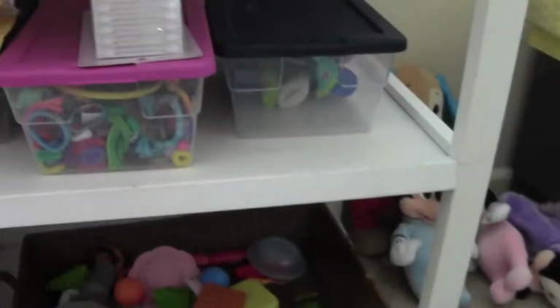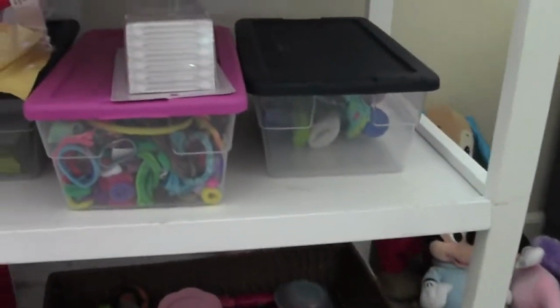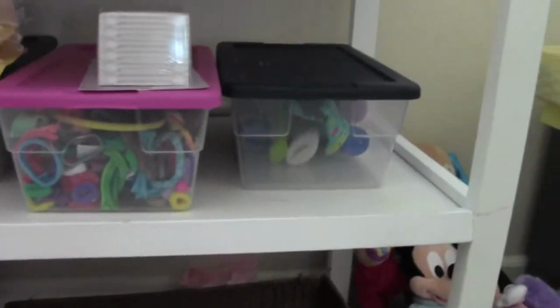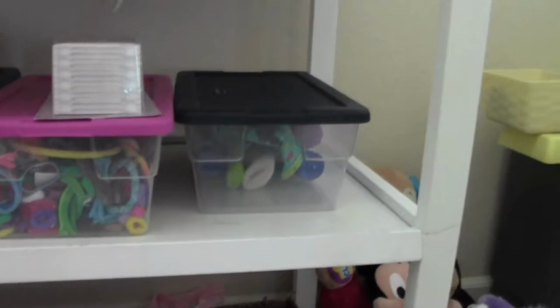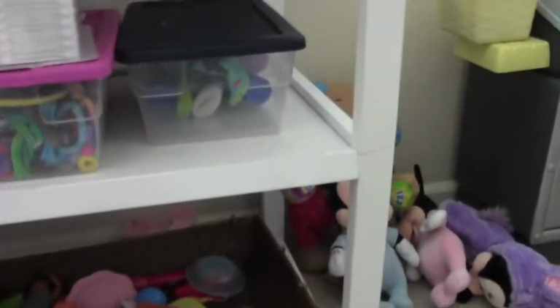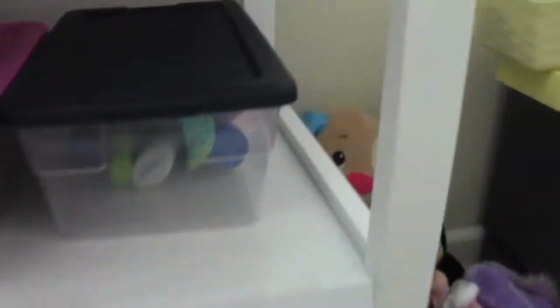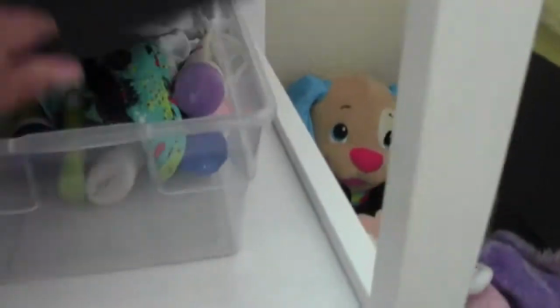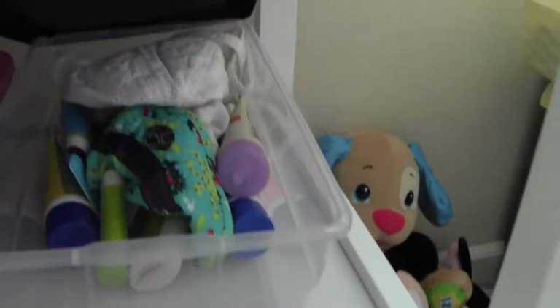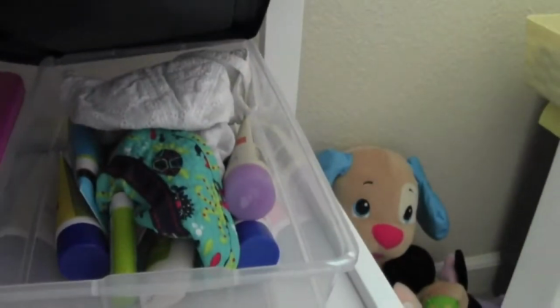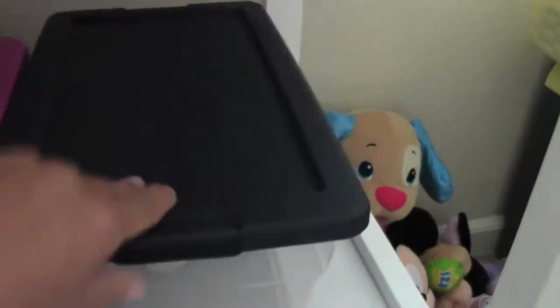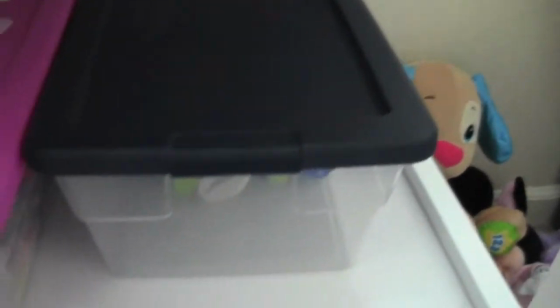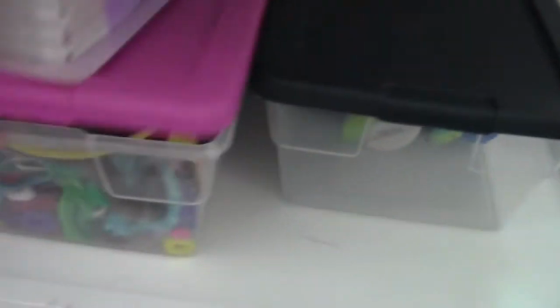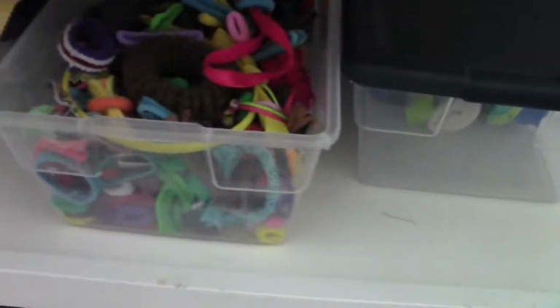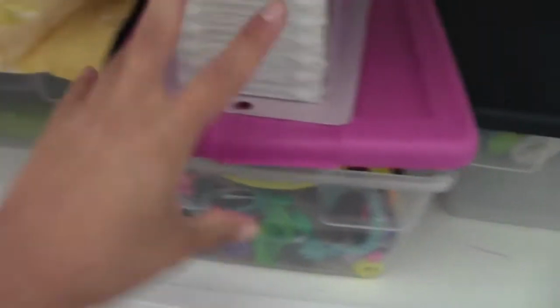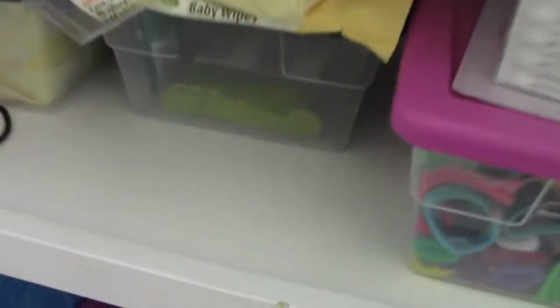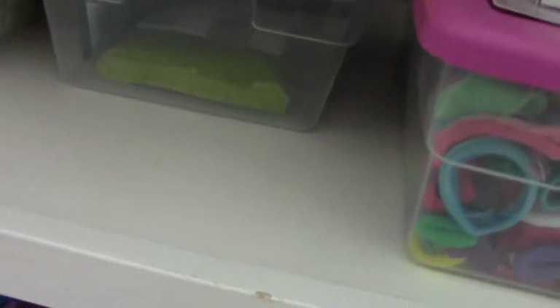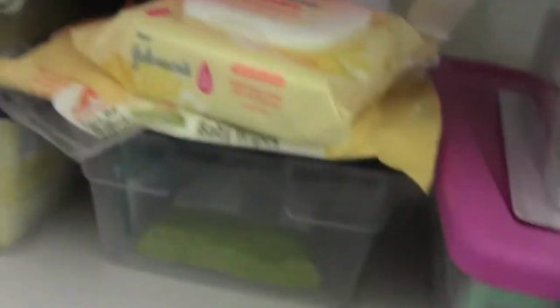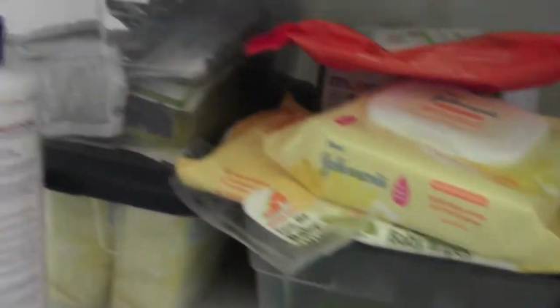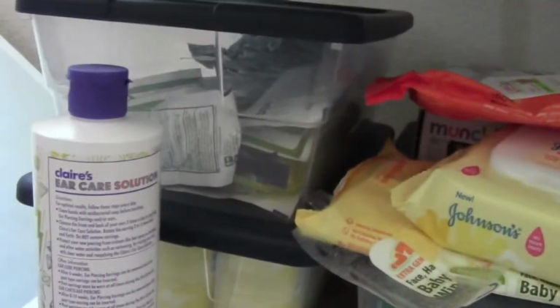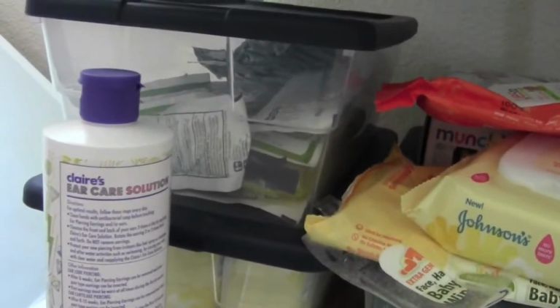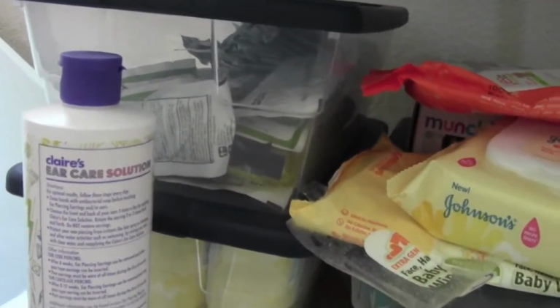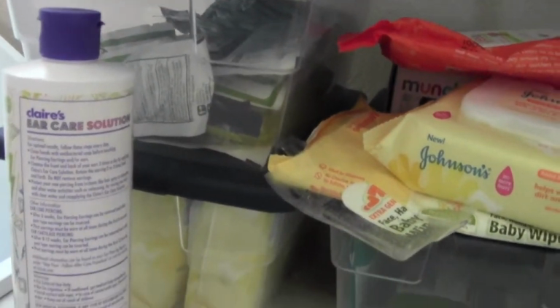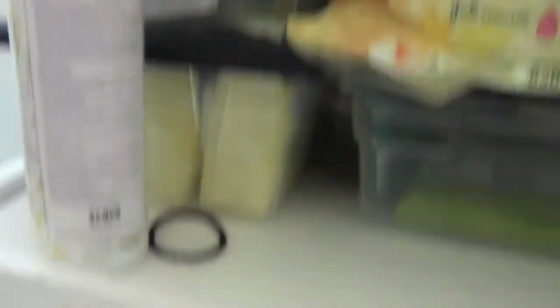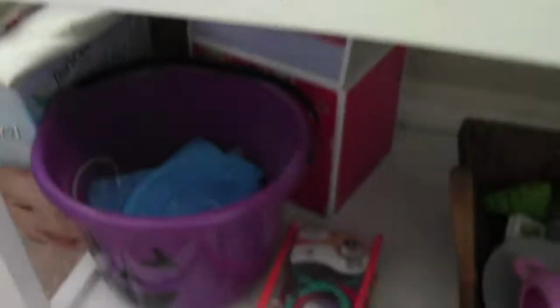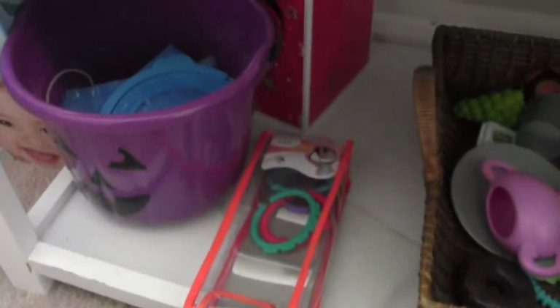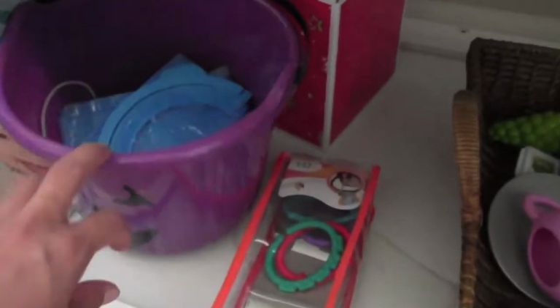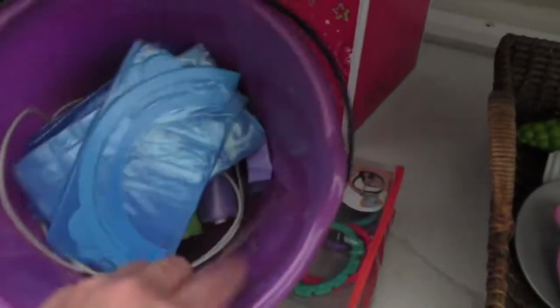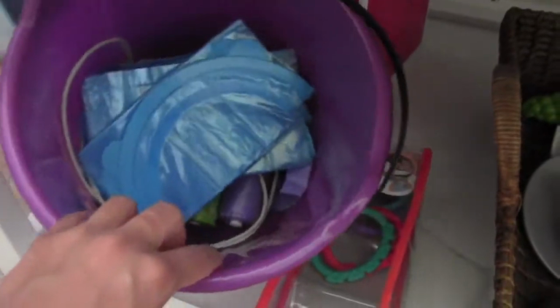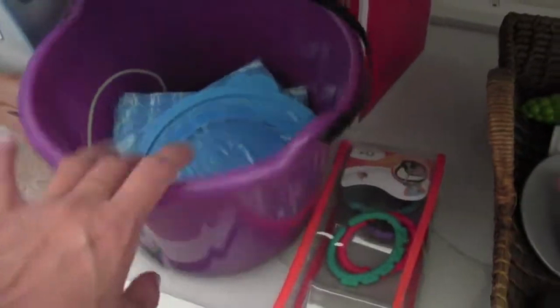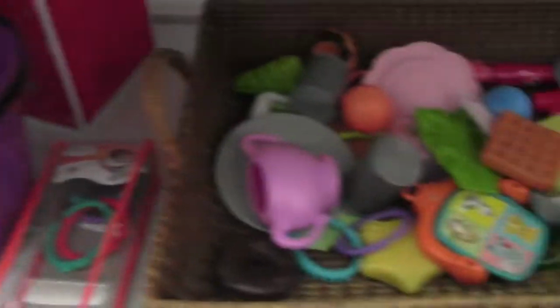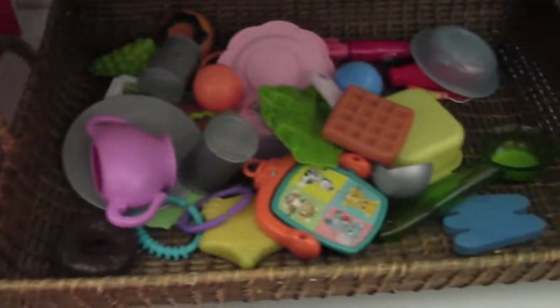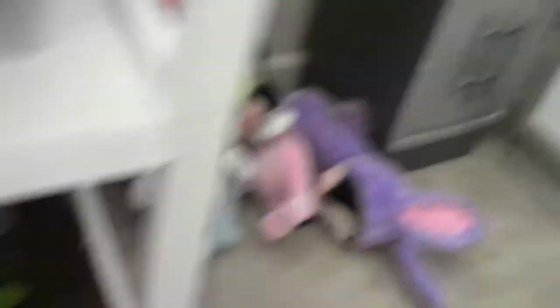And then down here I have a bunch of sunscreens and stuff. A bunch of scrunchies for Apple. Wipeys, disinfecting wipeys. Their diaper genie baggies. And then toys.